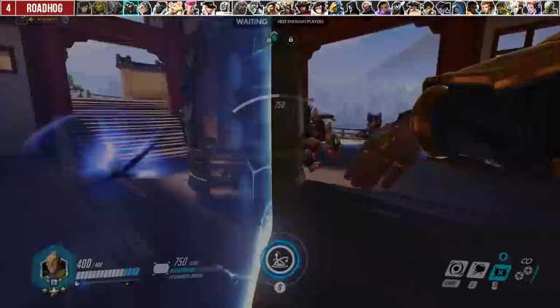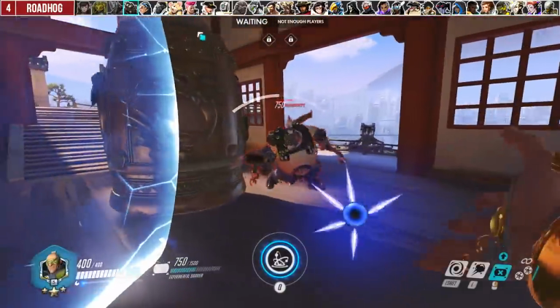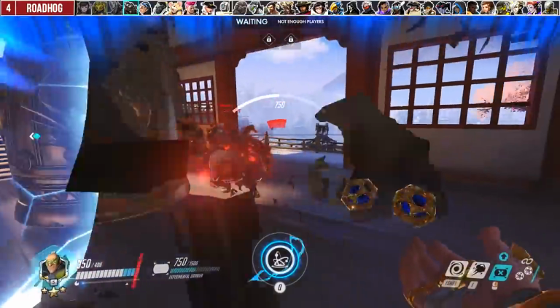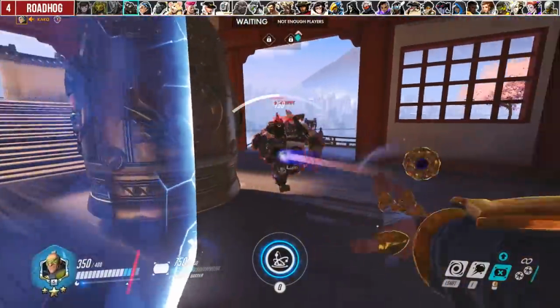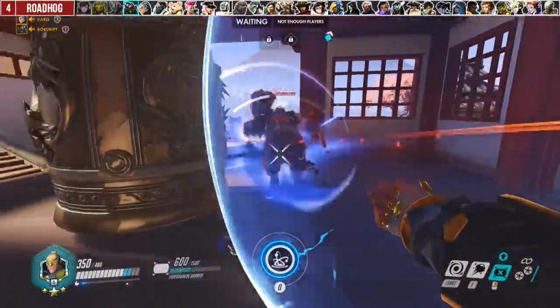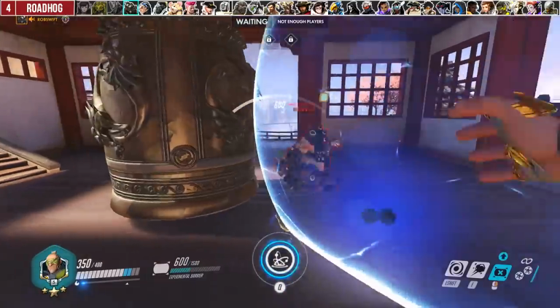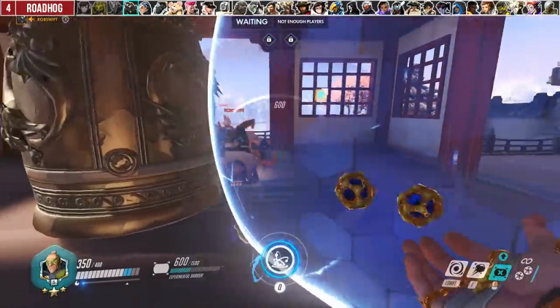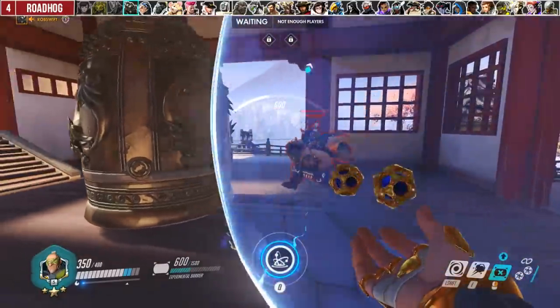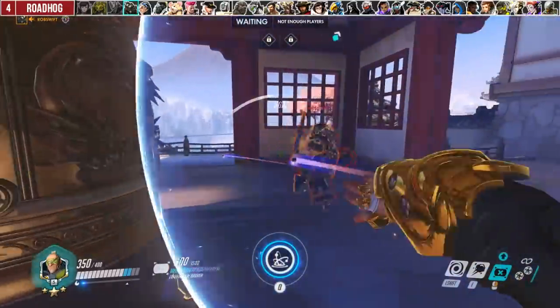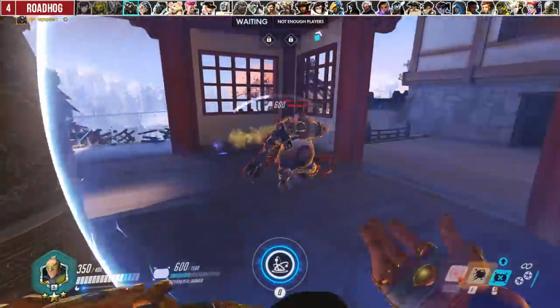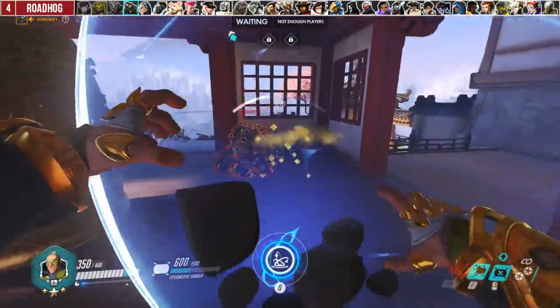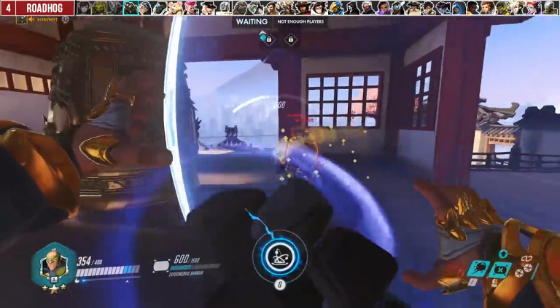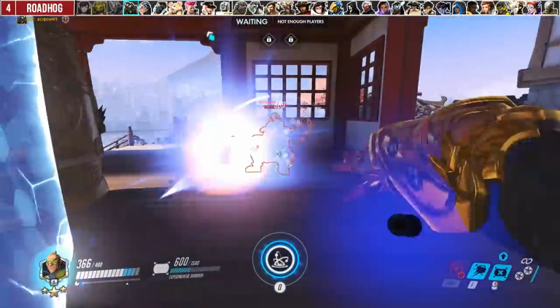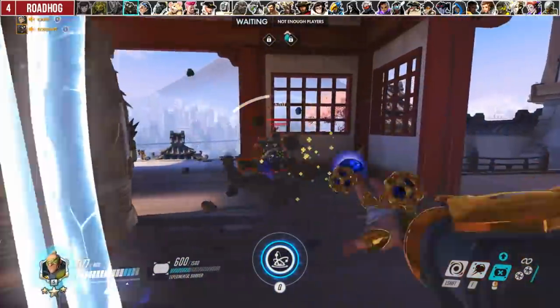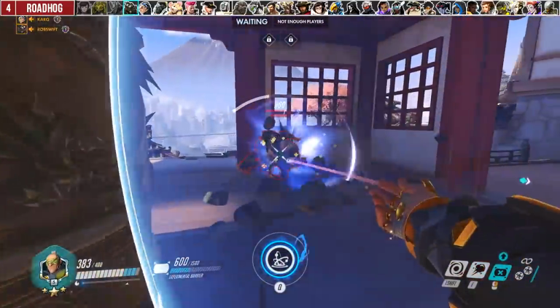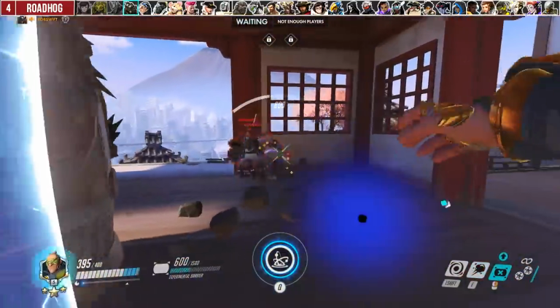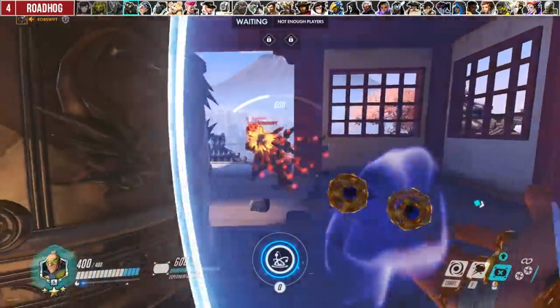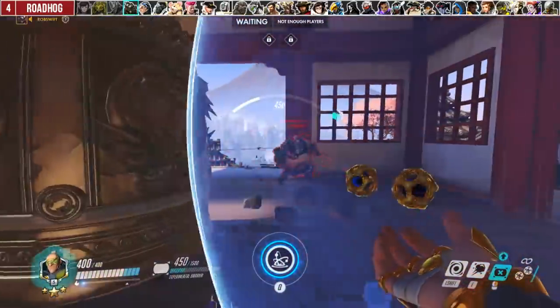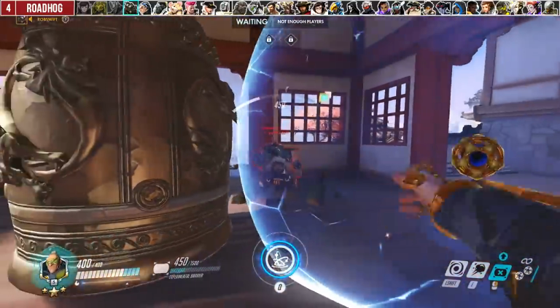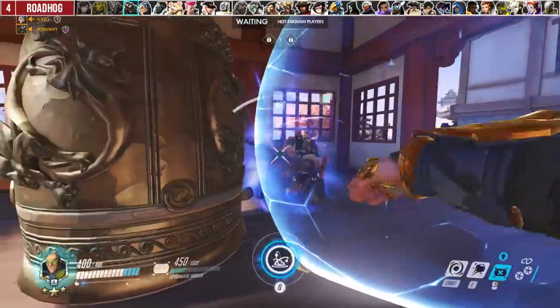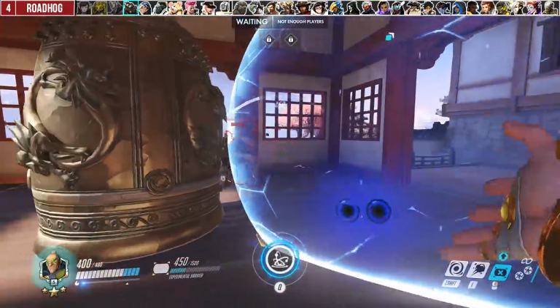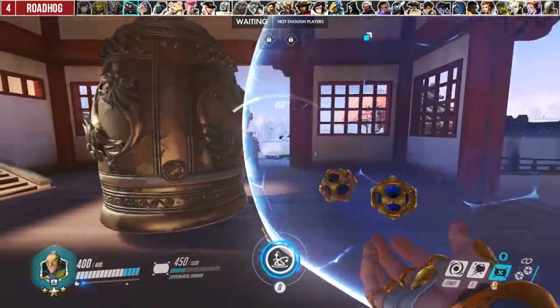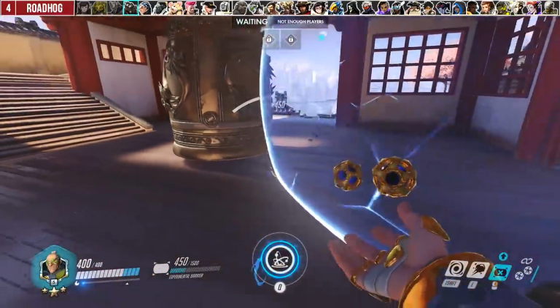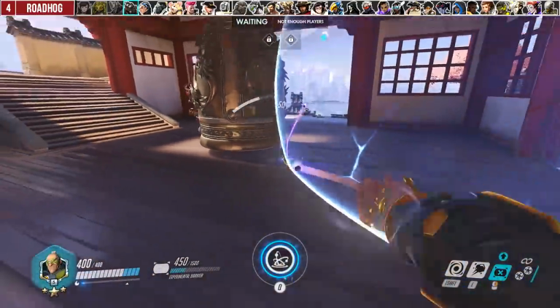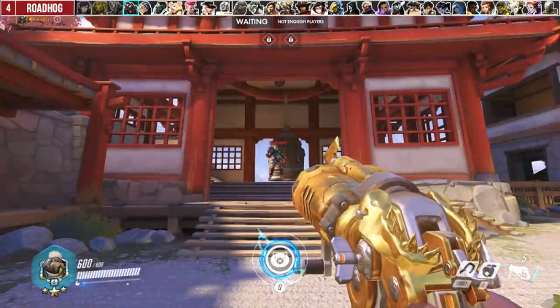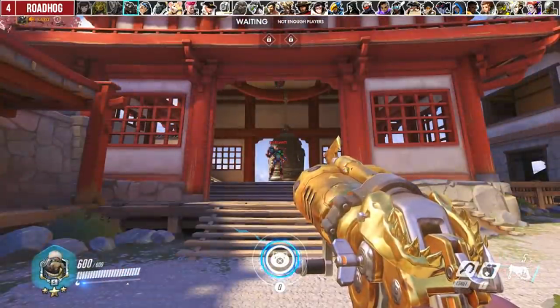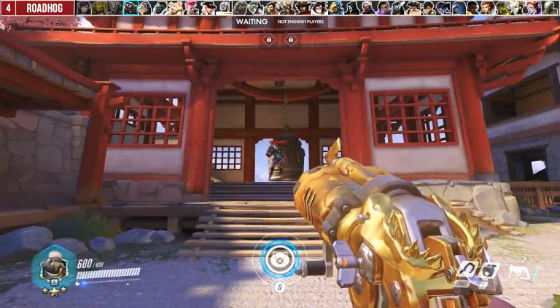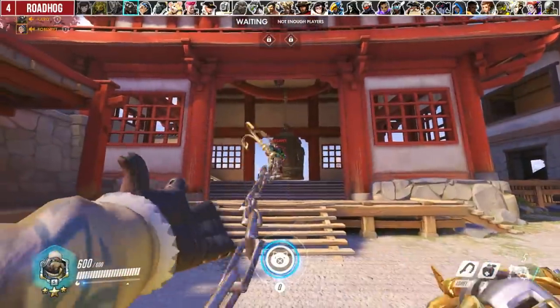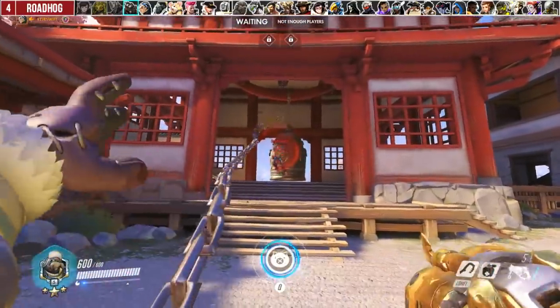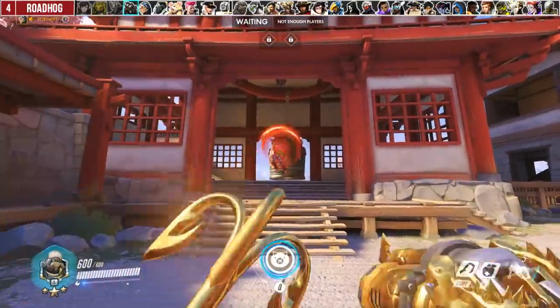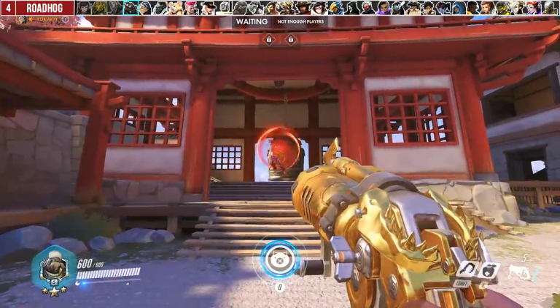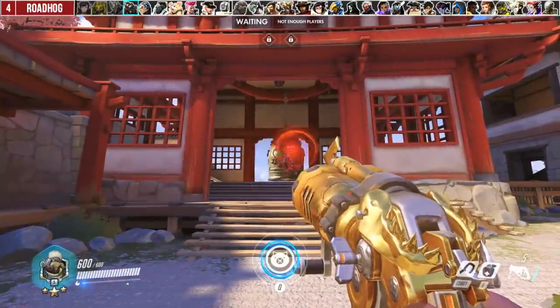For Roadhog, wait until he uses his Take a Breather ability before you toss your rock. It cancels the heal and makes the 1v1 matchup much easier. Also, don't forget that you can still block his hook with your Kinetic Grasp.